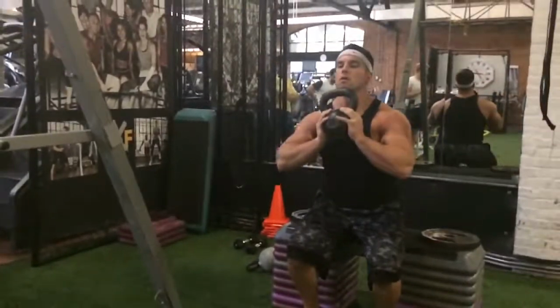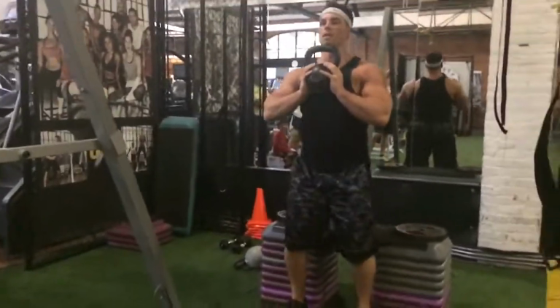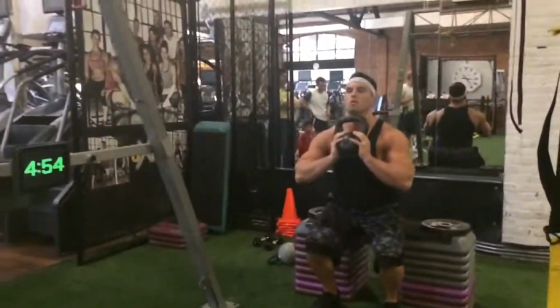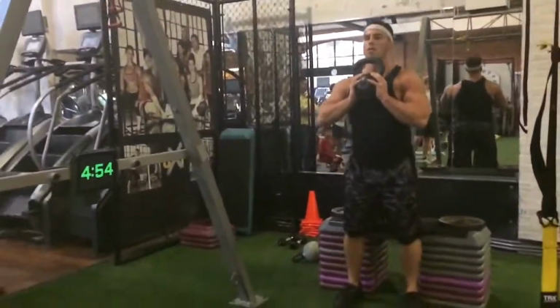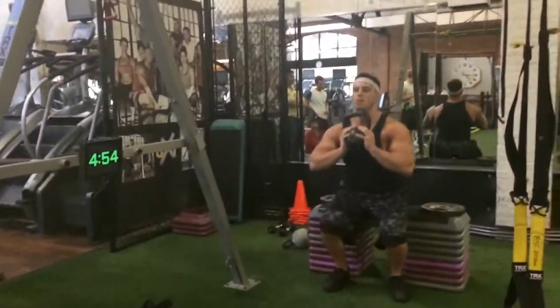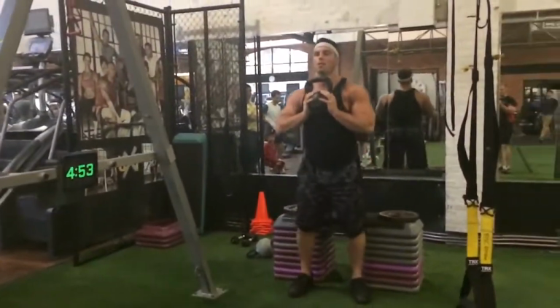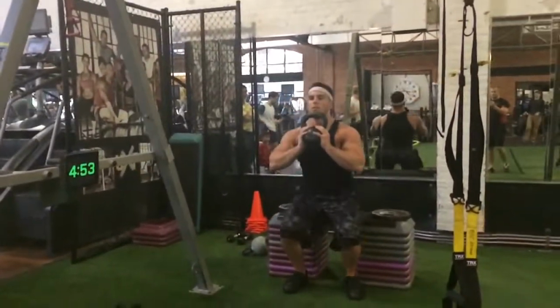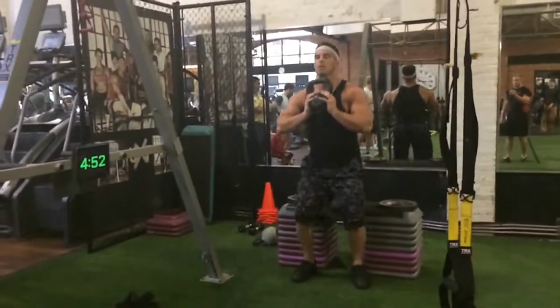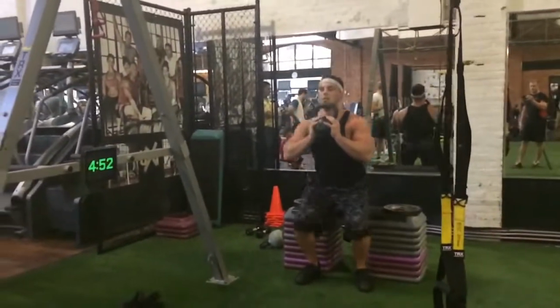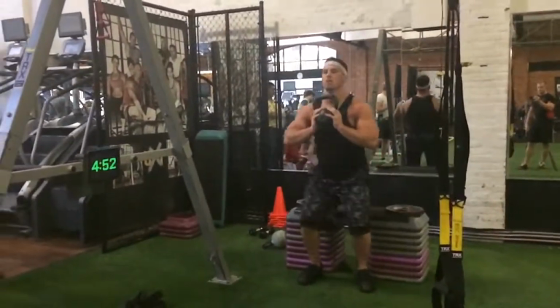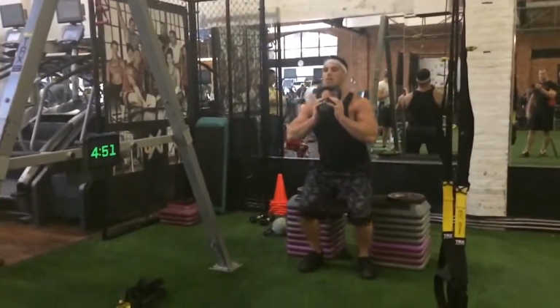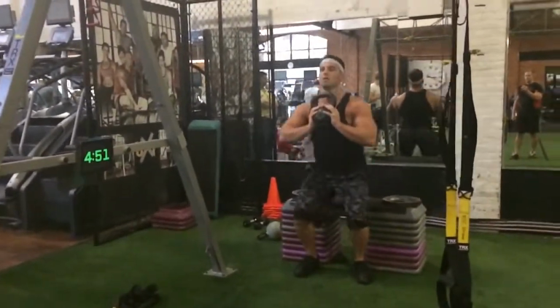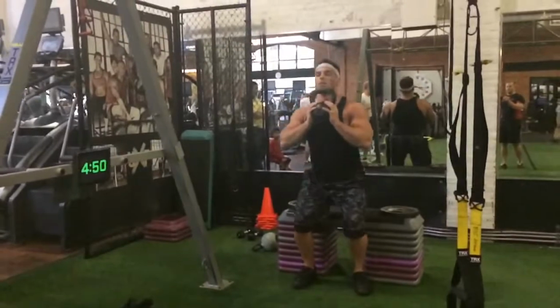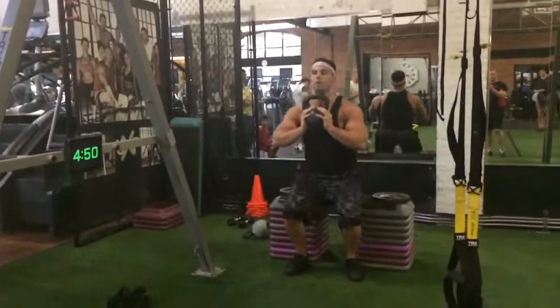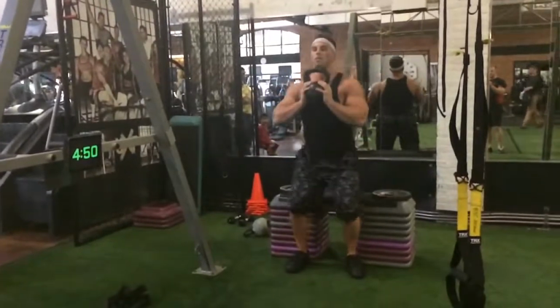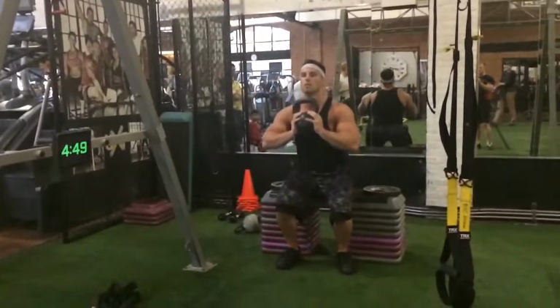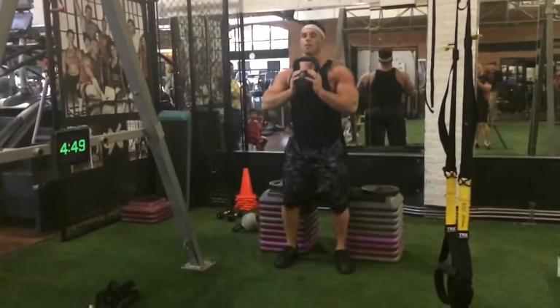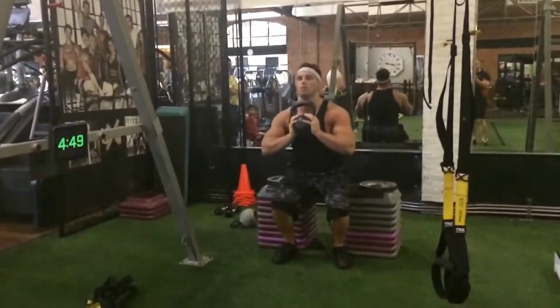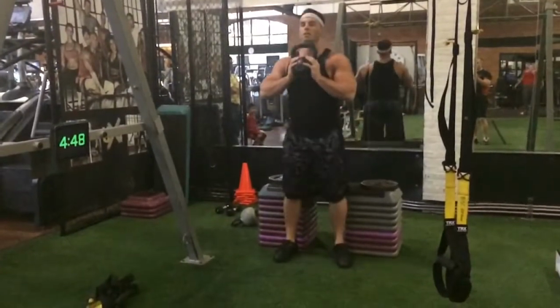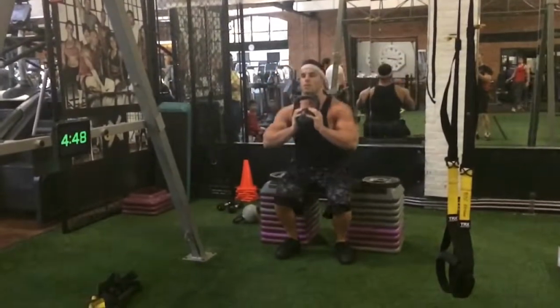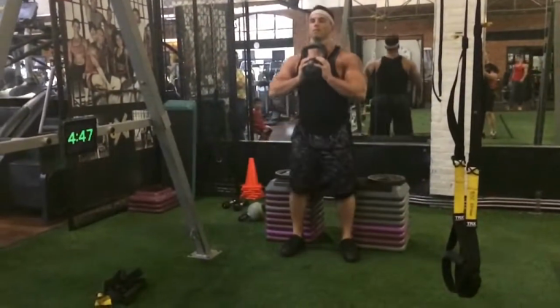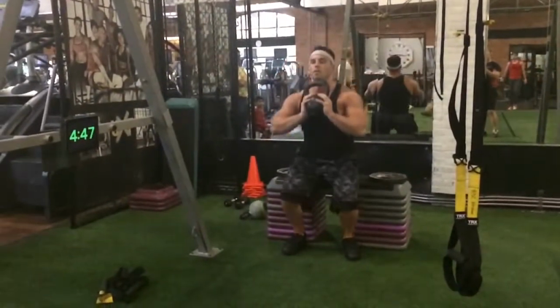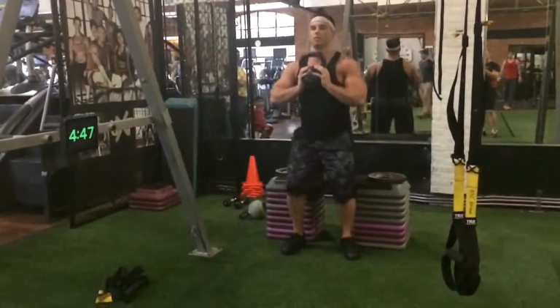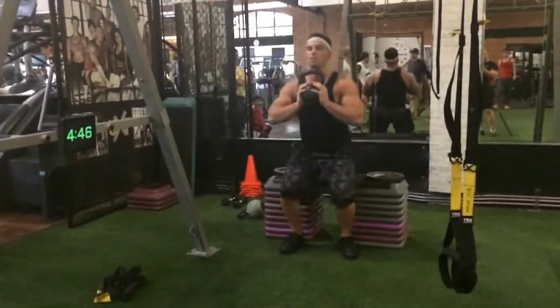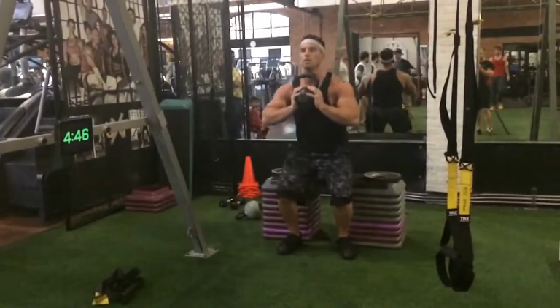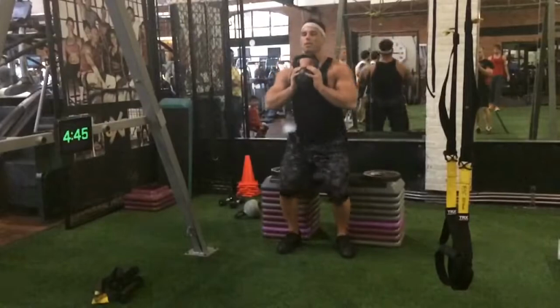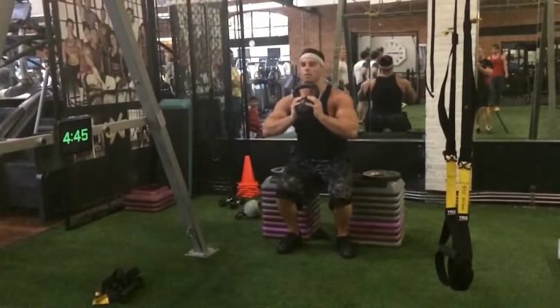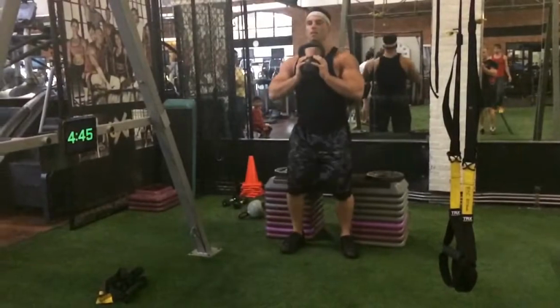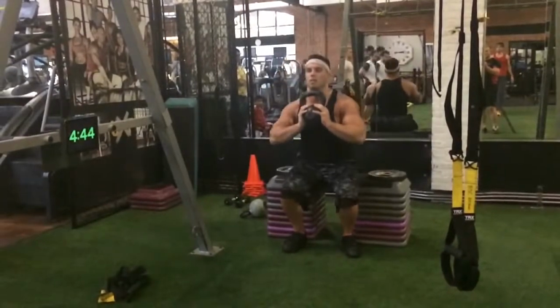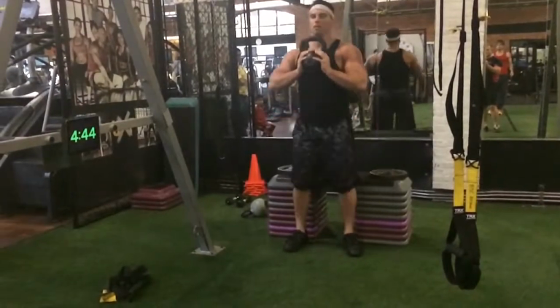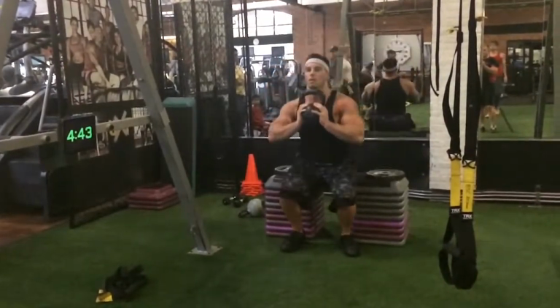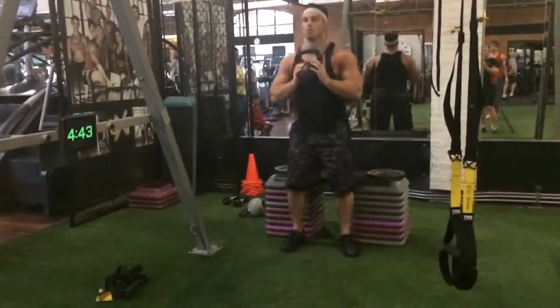6, 7, 8, 9, 10, 11, 12, 13, 14, 15, 16, 17, 18, 19, 20.